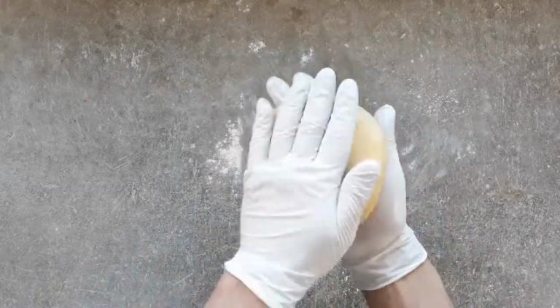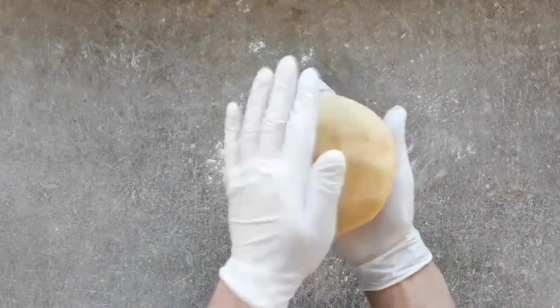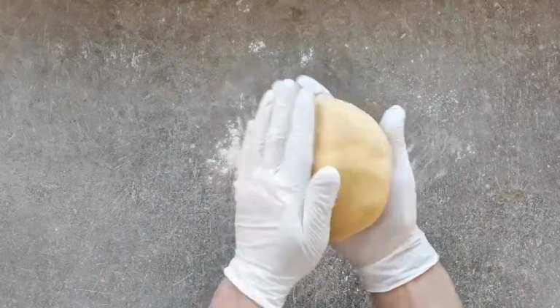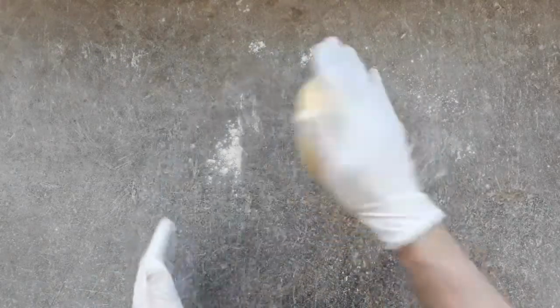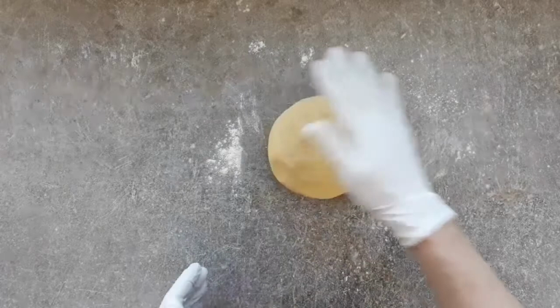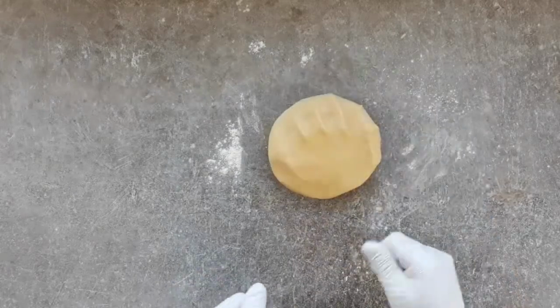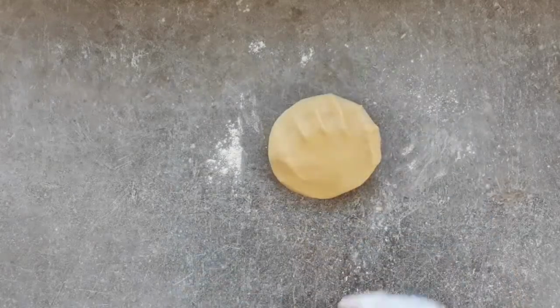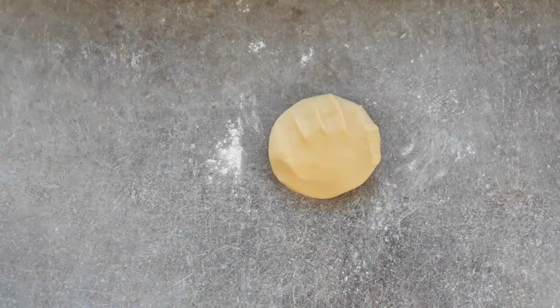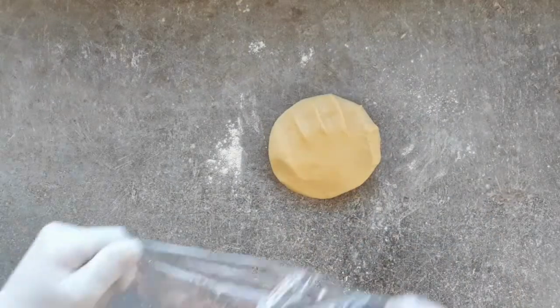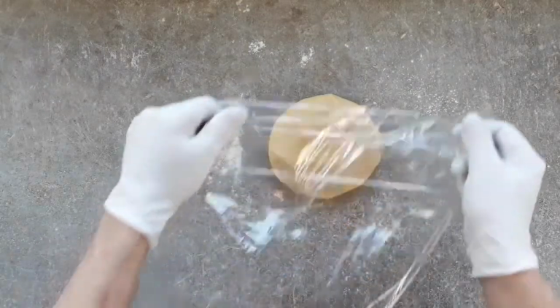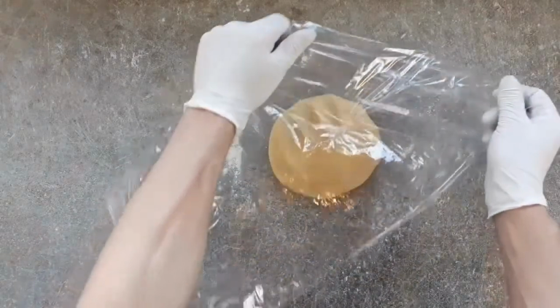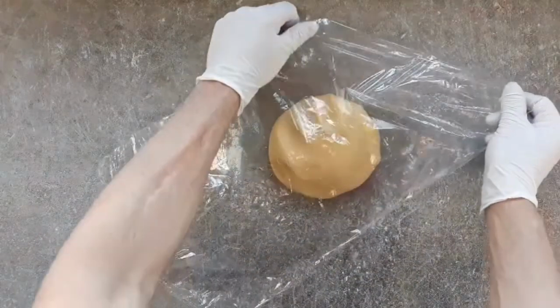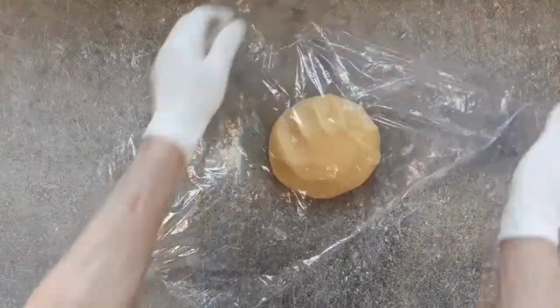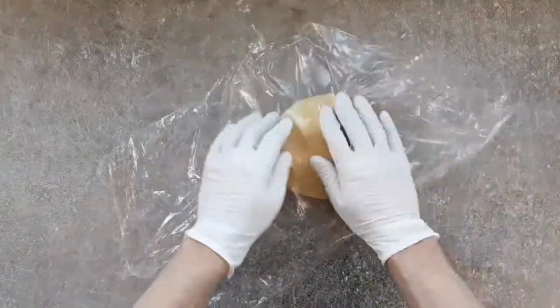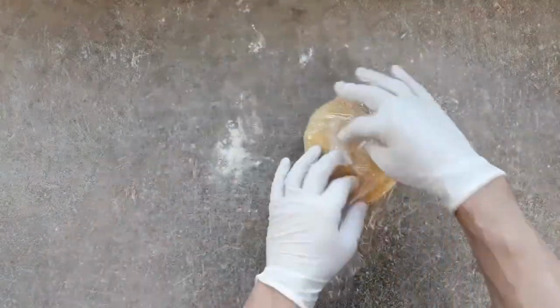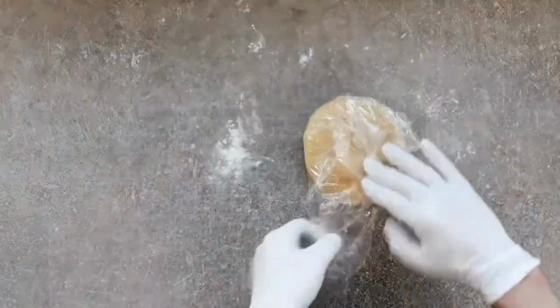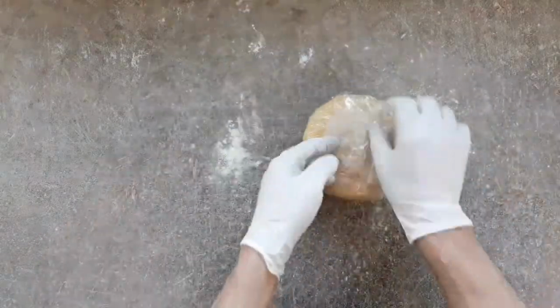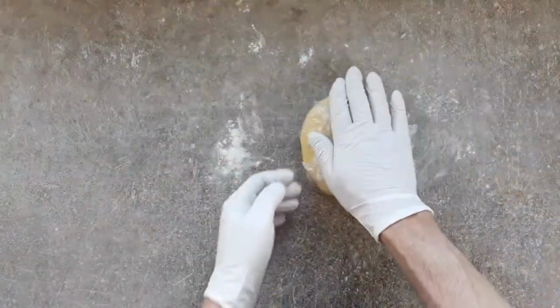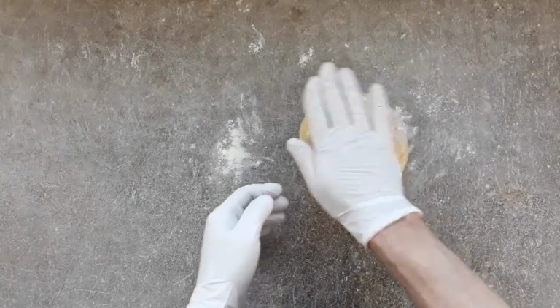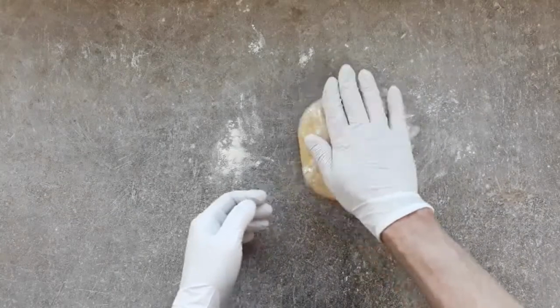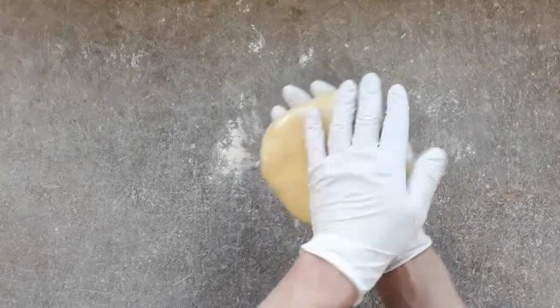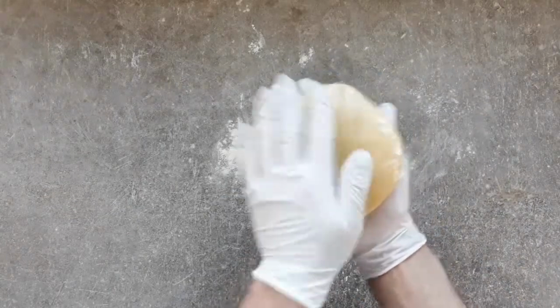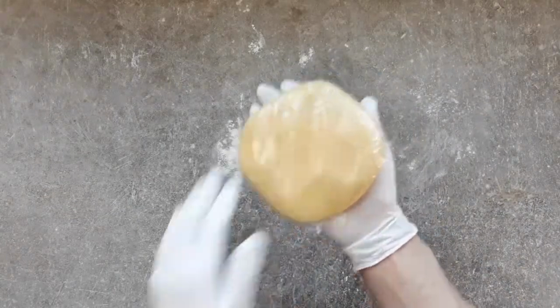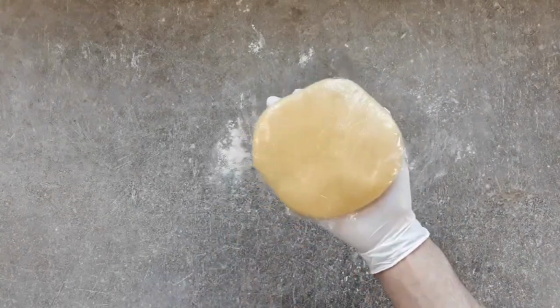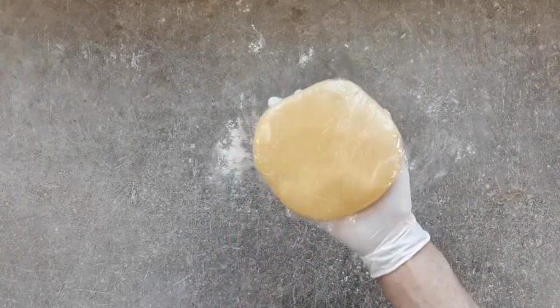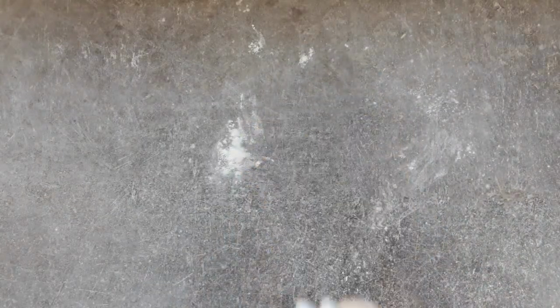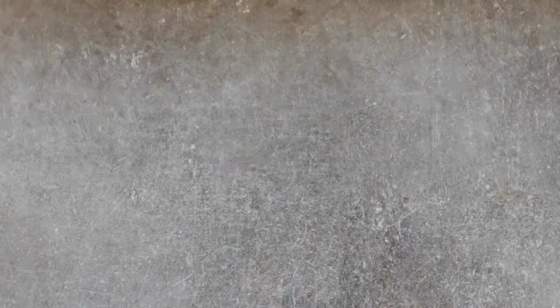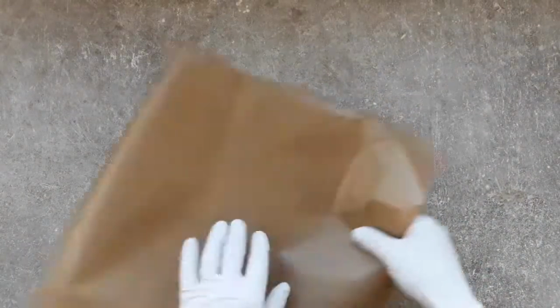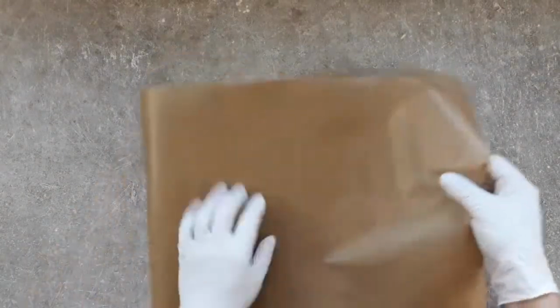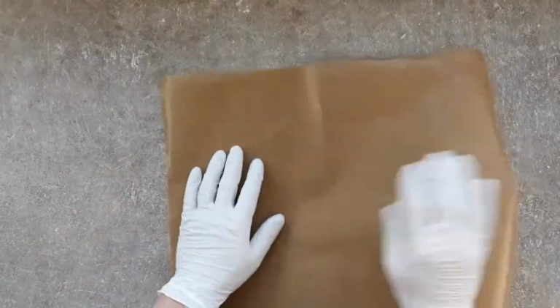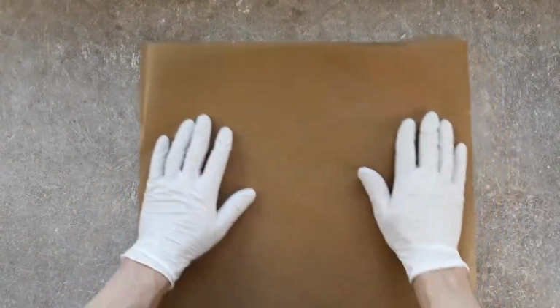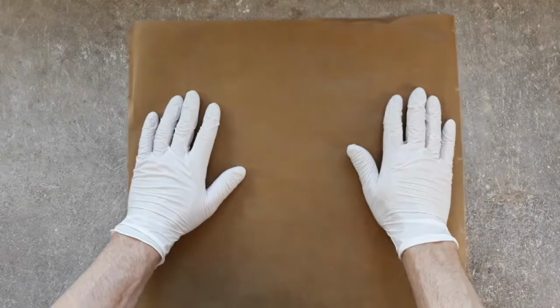So now that we've brought all that together, we're going to get it in the old emballage plastique — cling film — and stick it in the frigo for about une demi-heure, half an hour. And when it's had a chance to relax, we're going to roll it out.